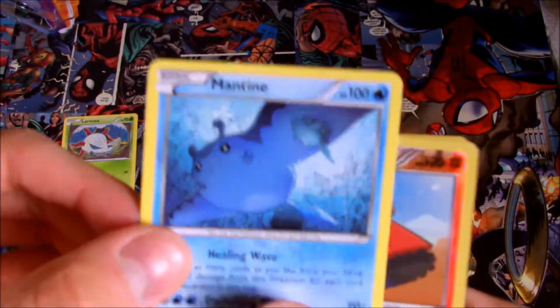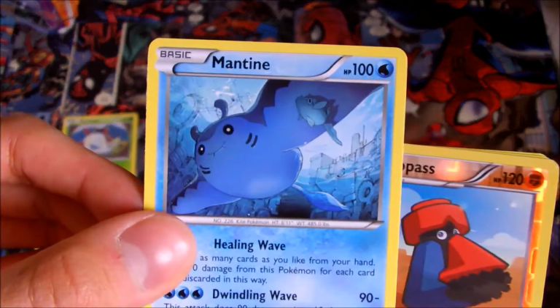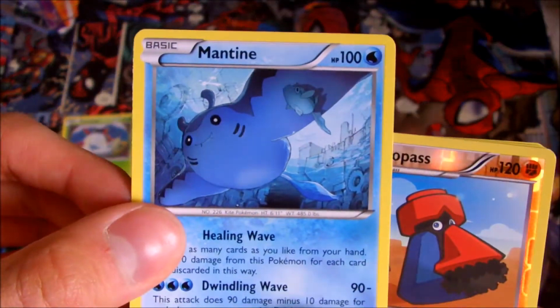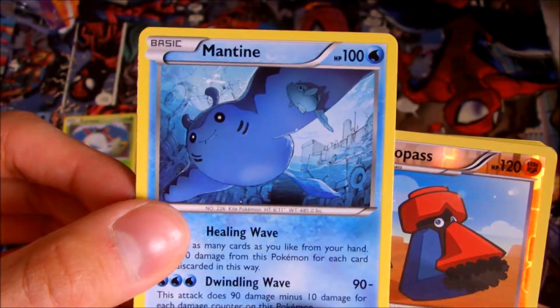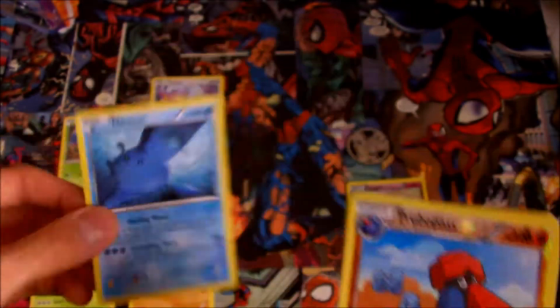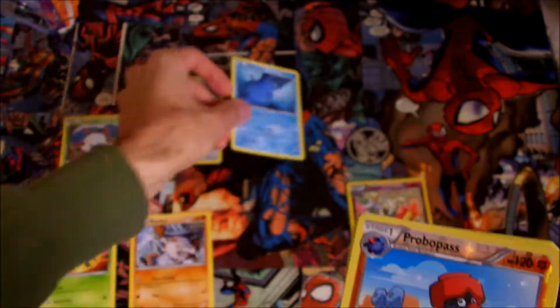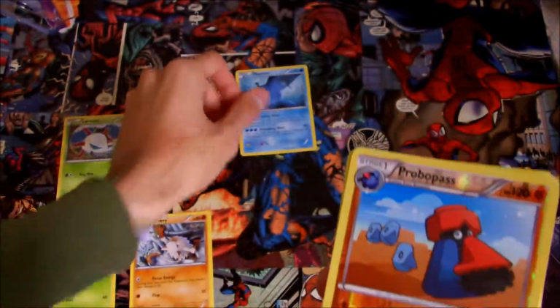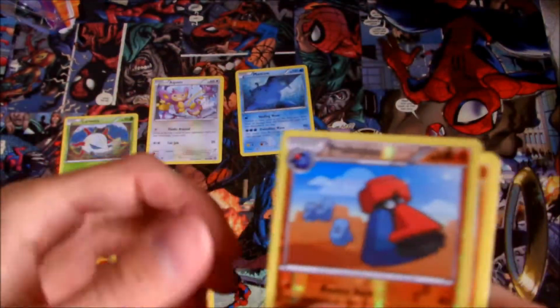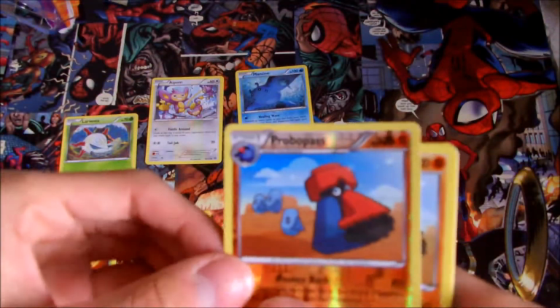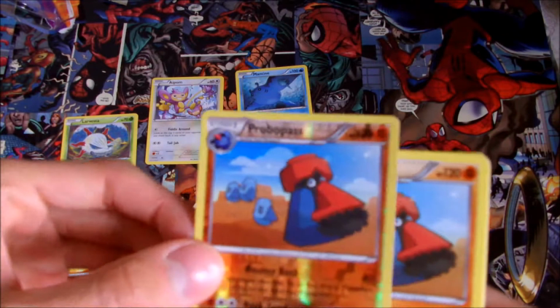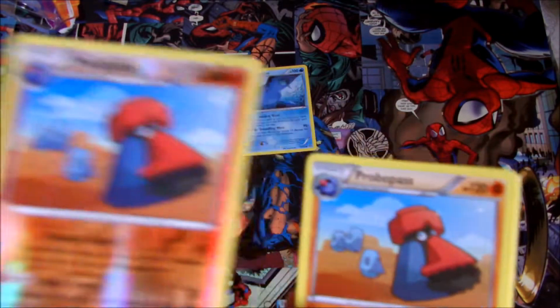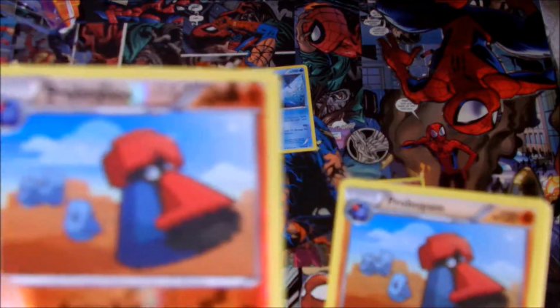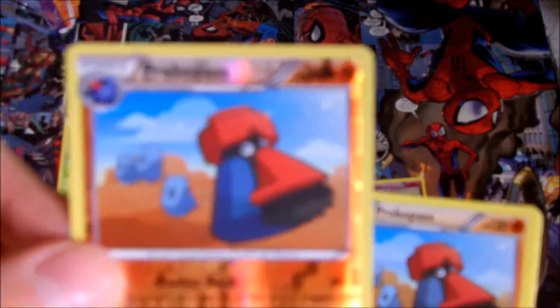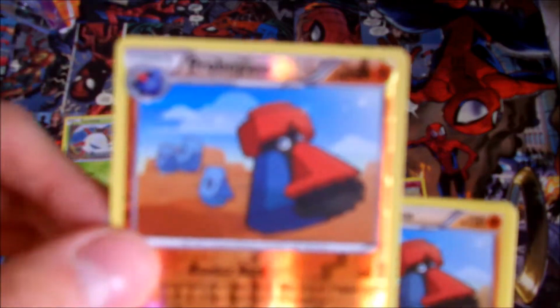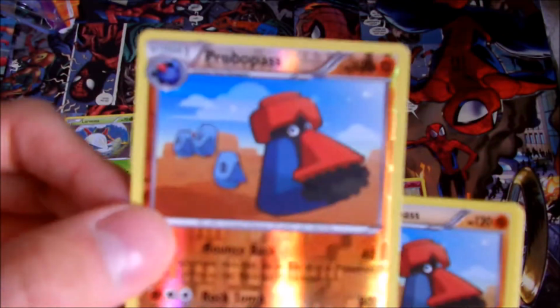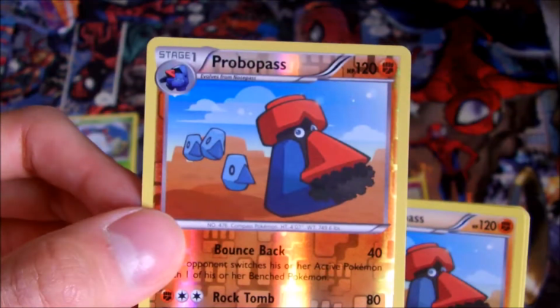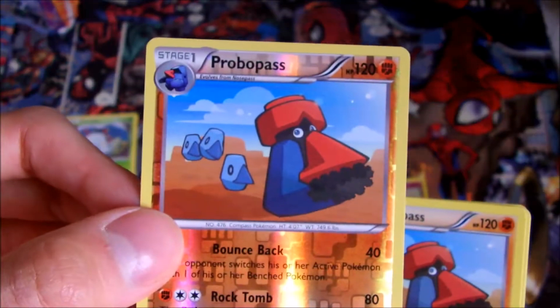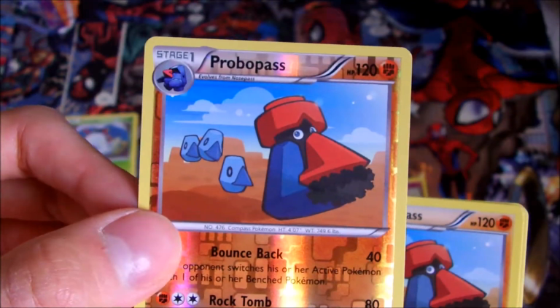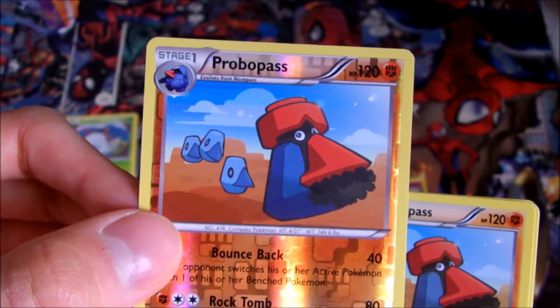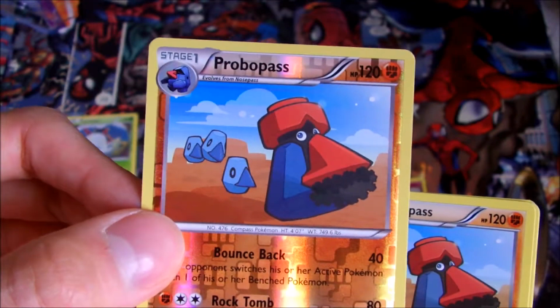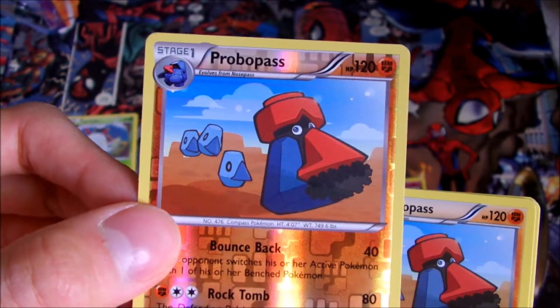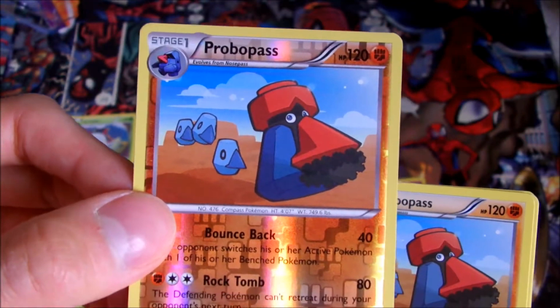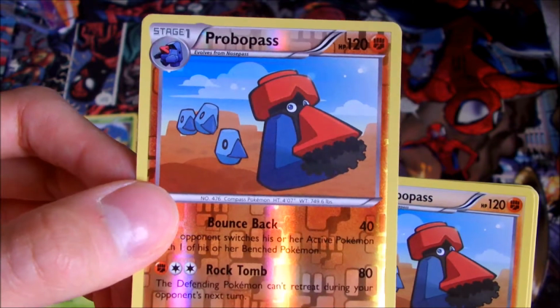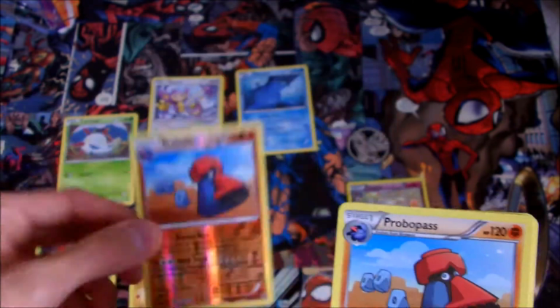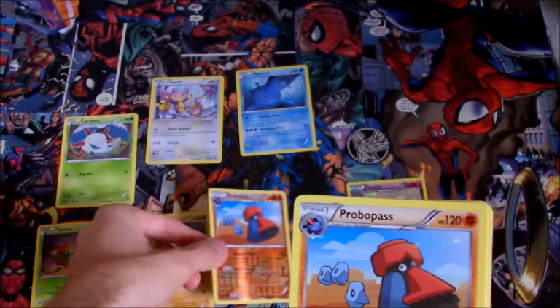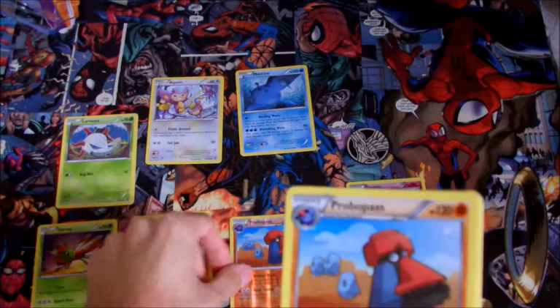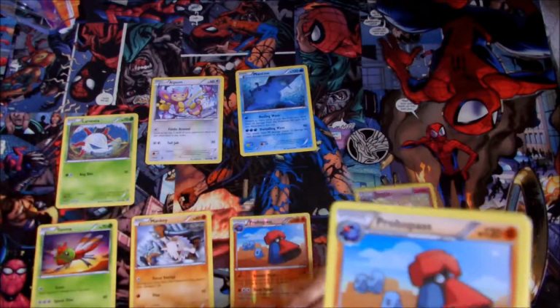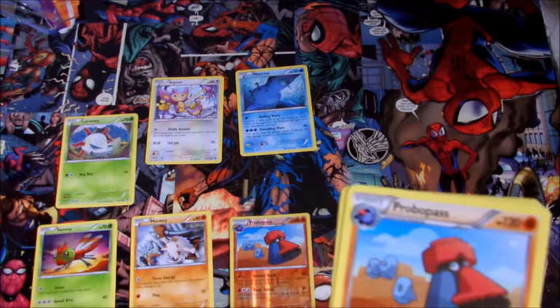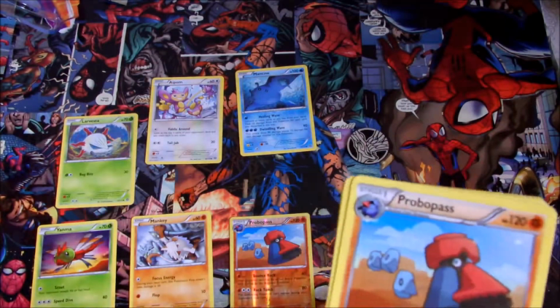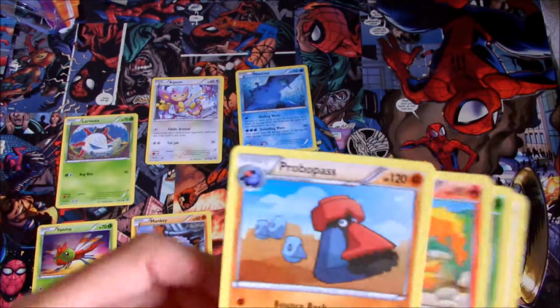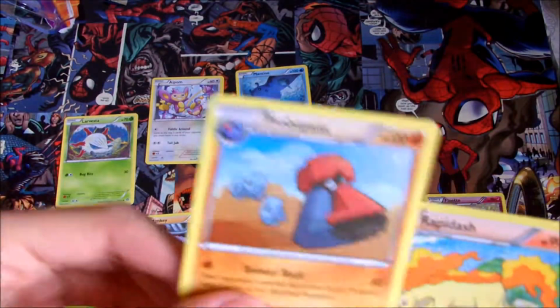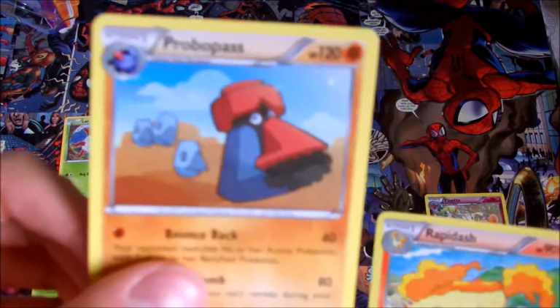Mantine. Ooh, a shiny with a big nose — Probopass. And we have a non-shiny Probopass as well.